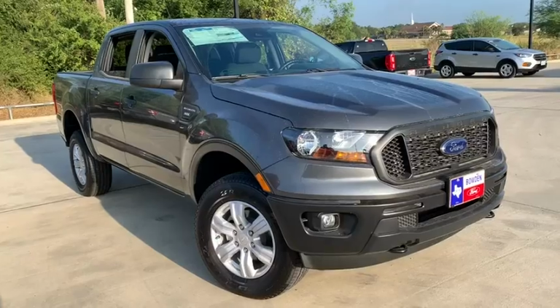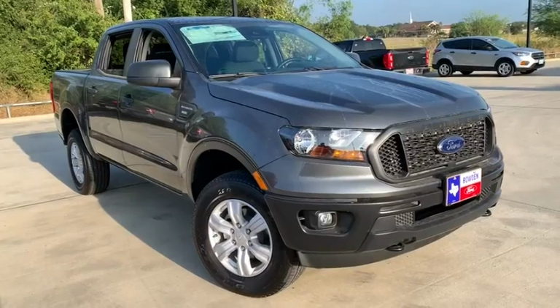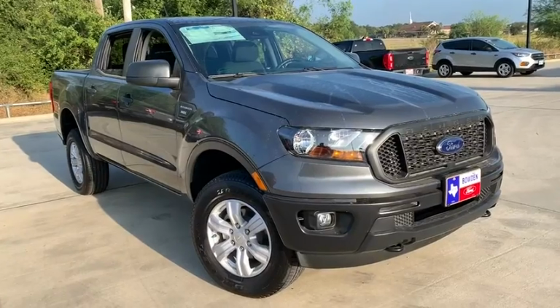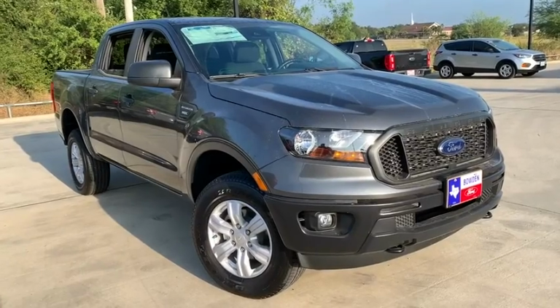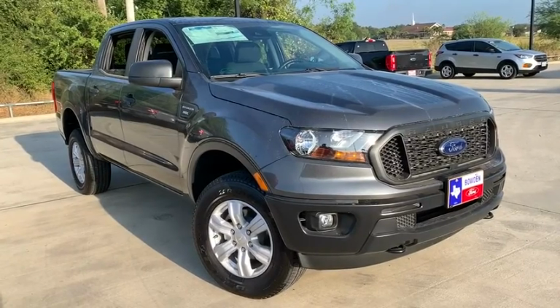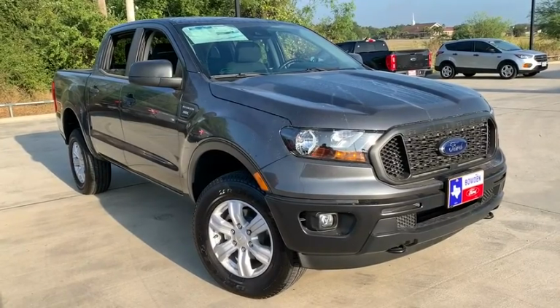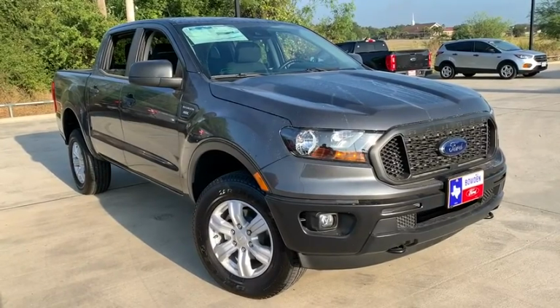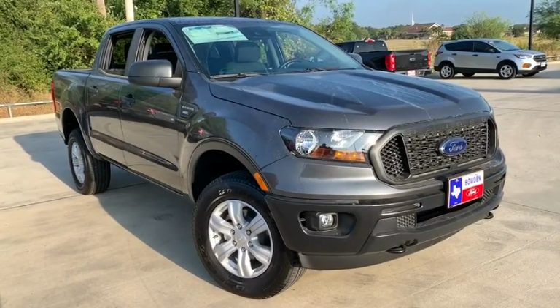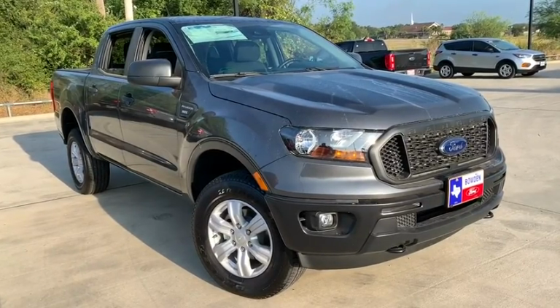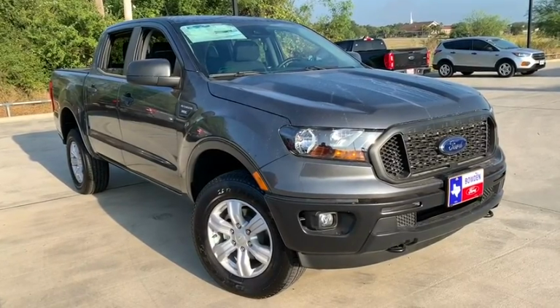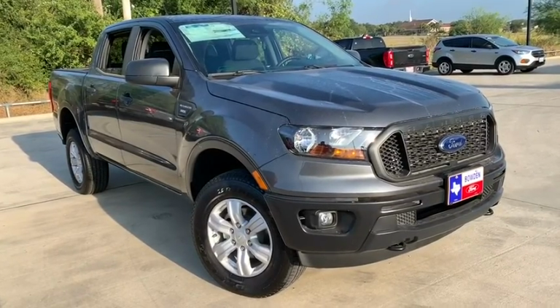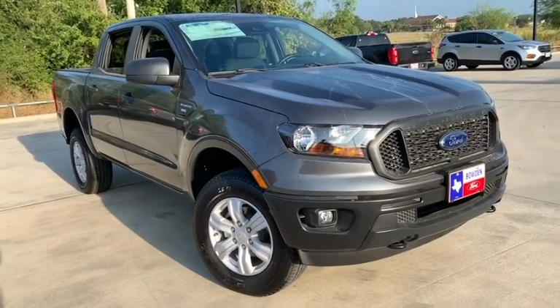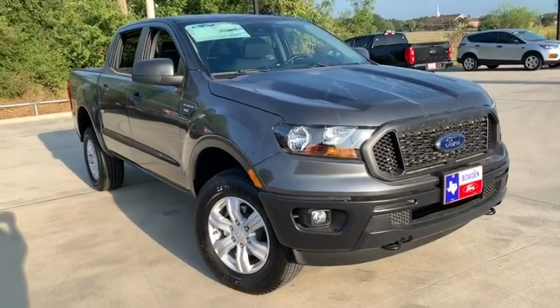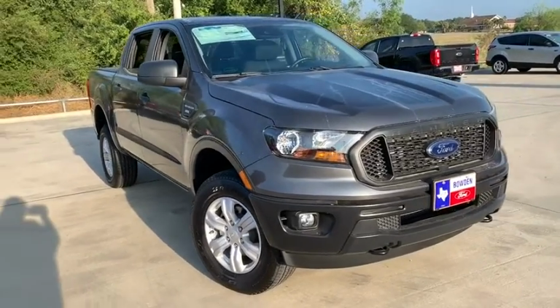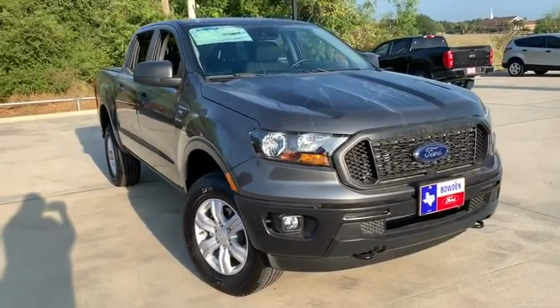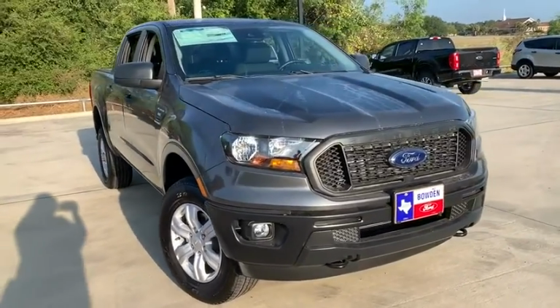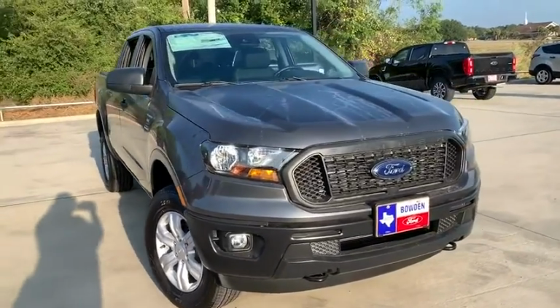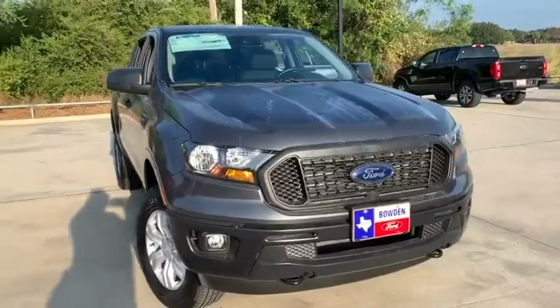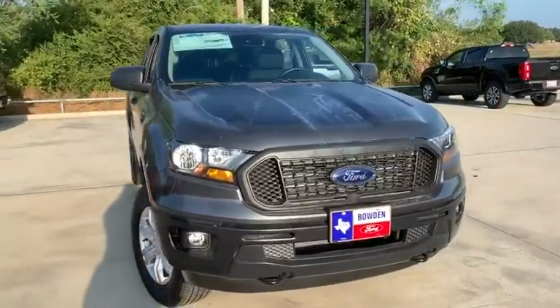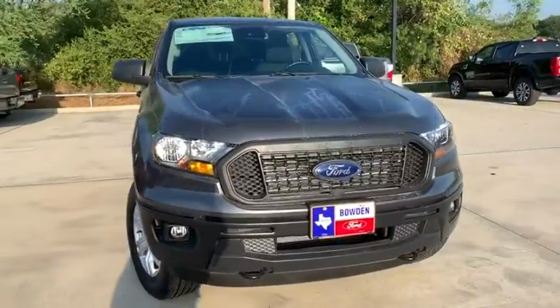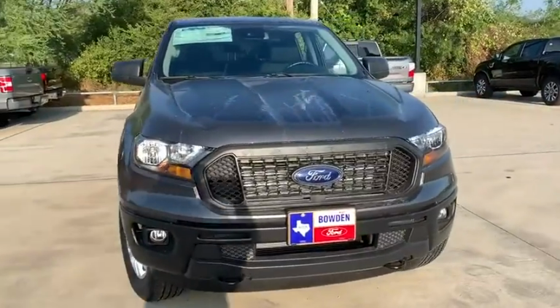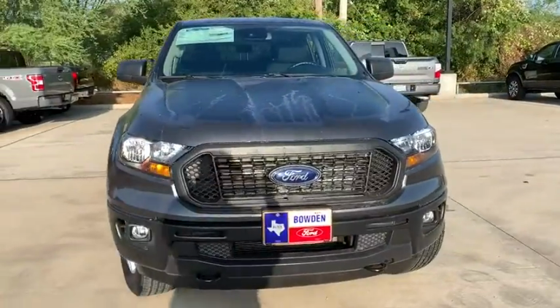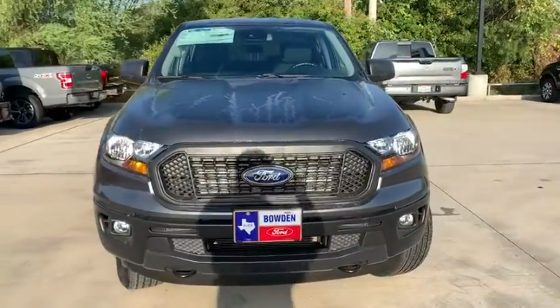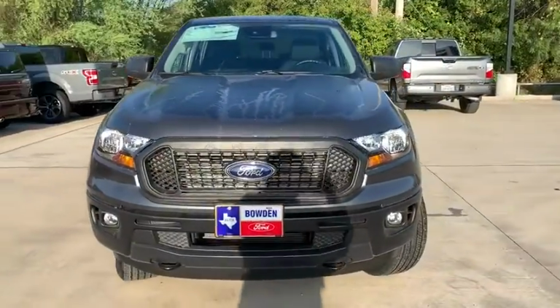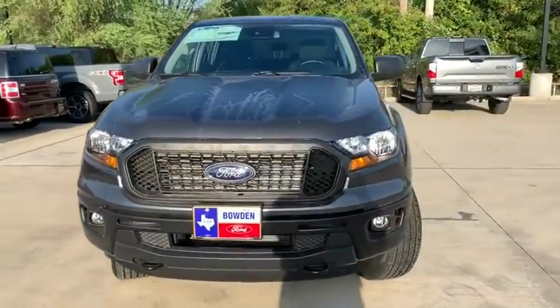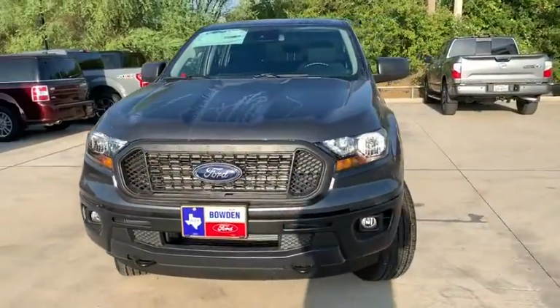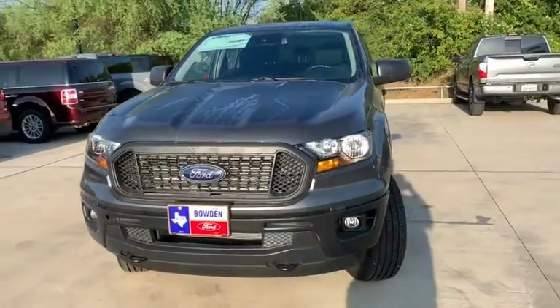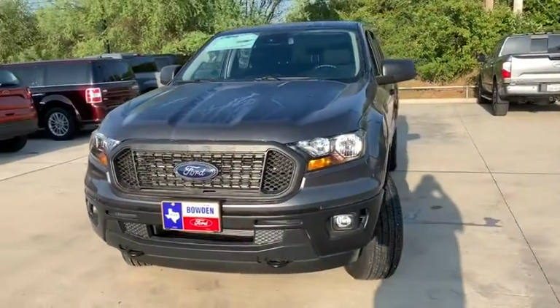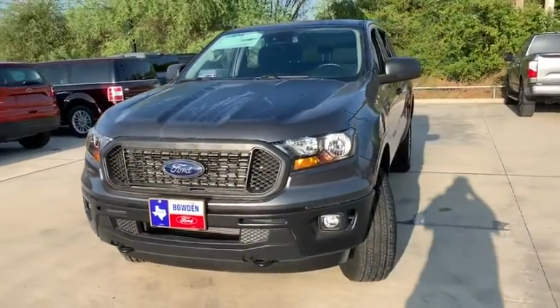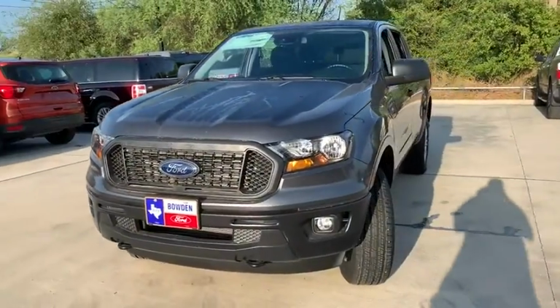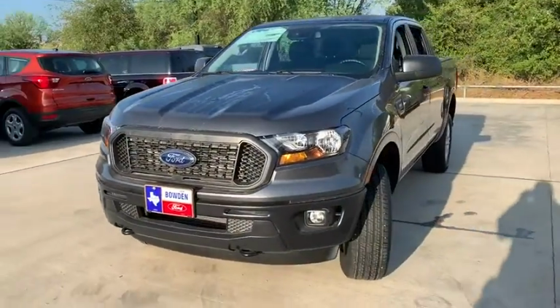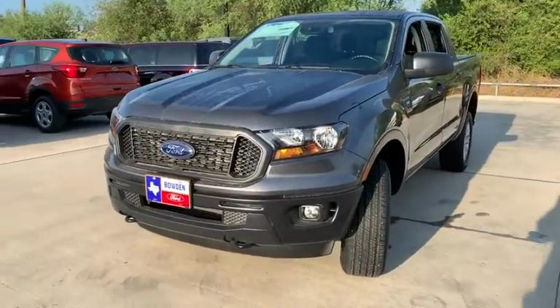Make a great choice today with the 2019 Ford Ranger. Tough inside and out, Ranger proves its mettle. Here are some of this vehicle's great options.